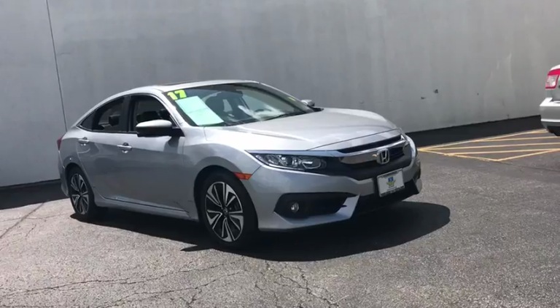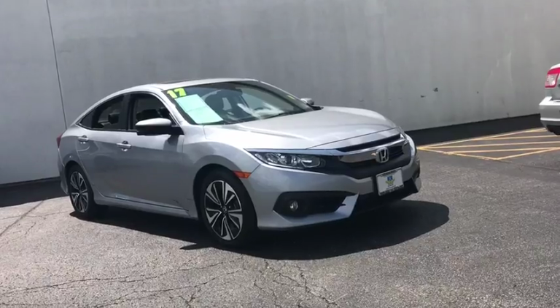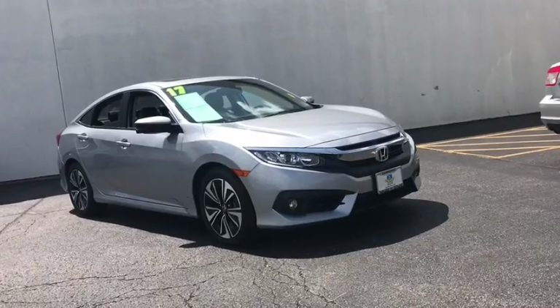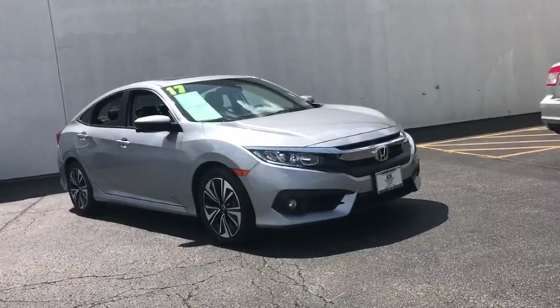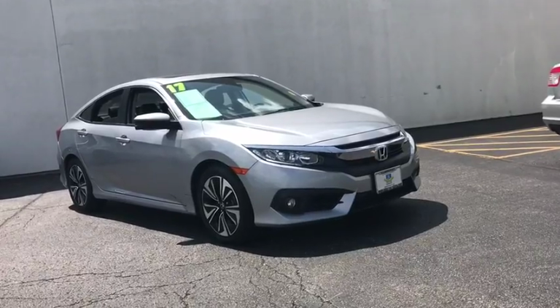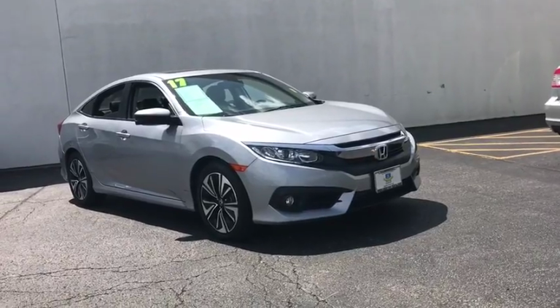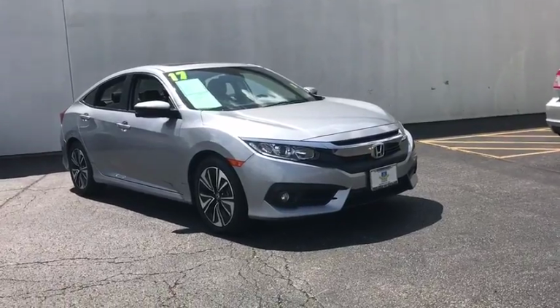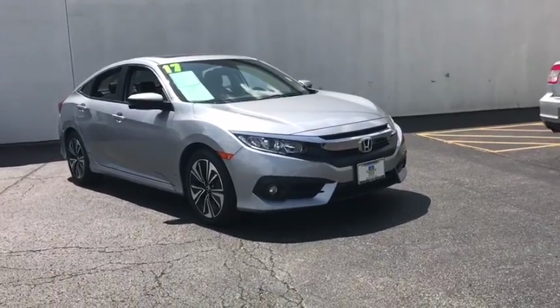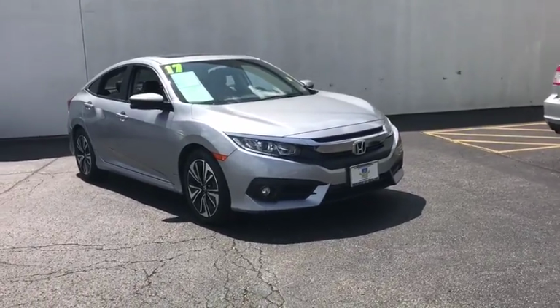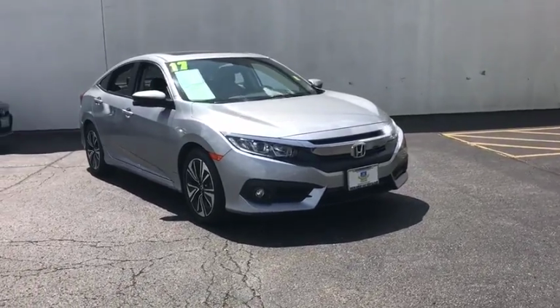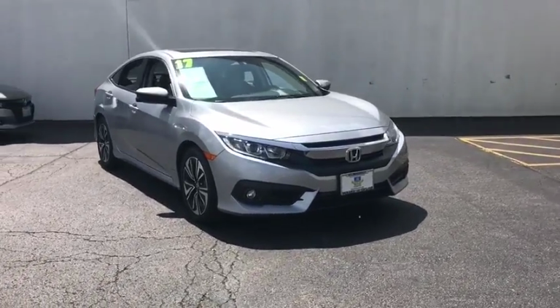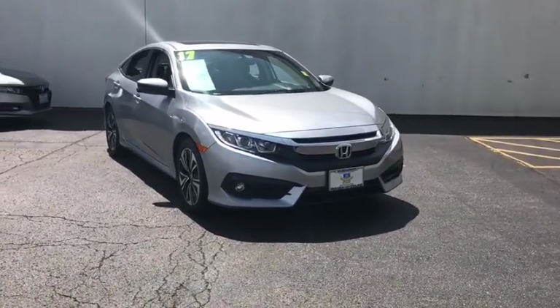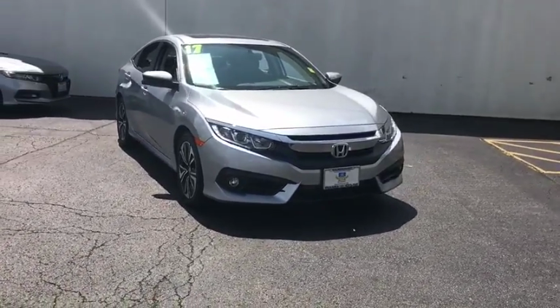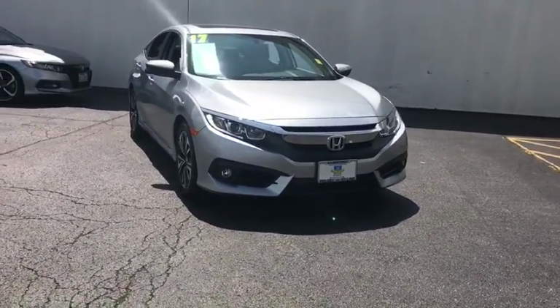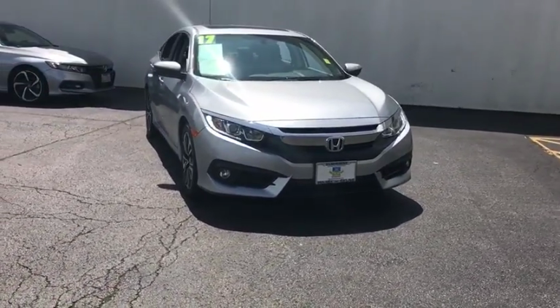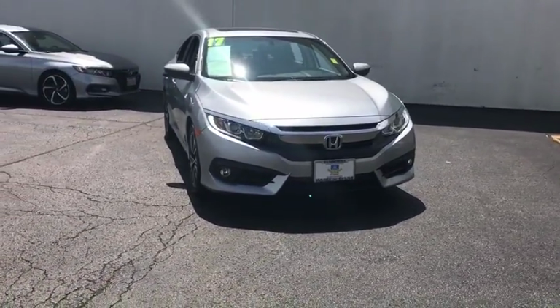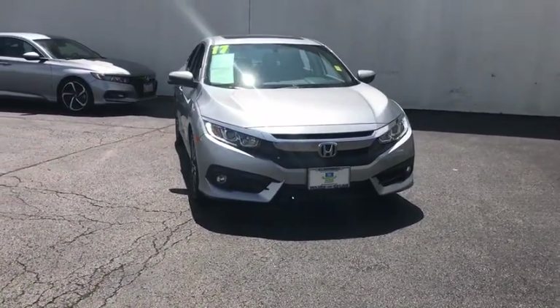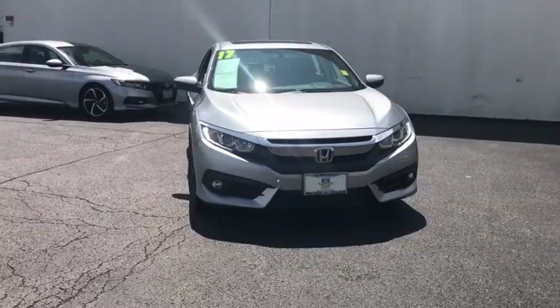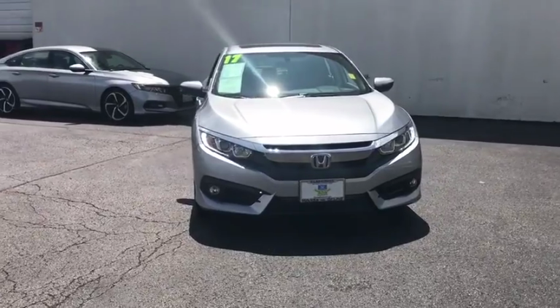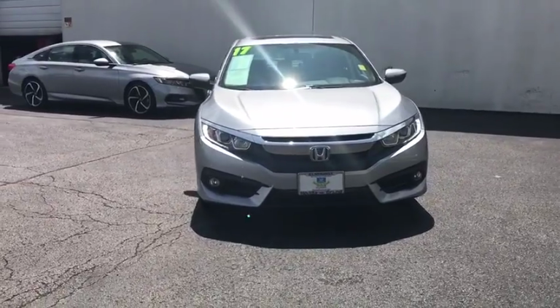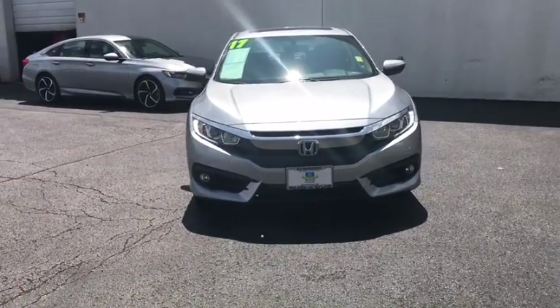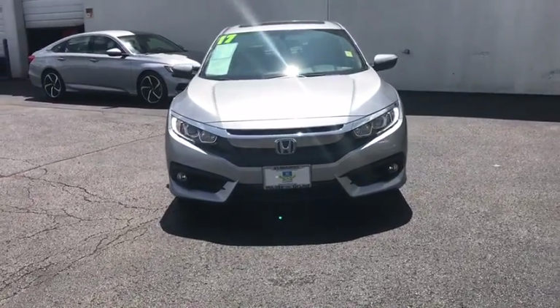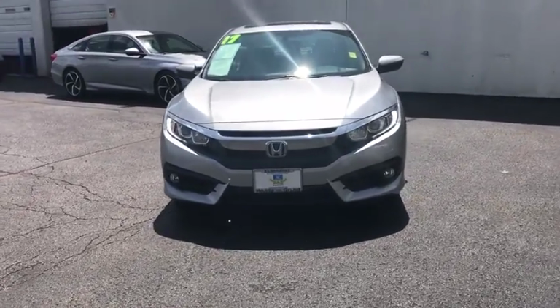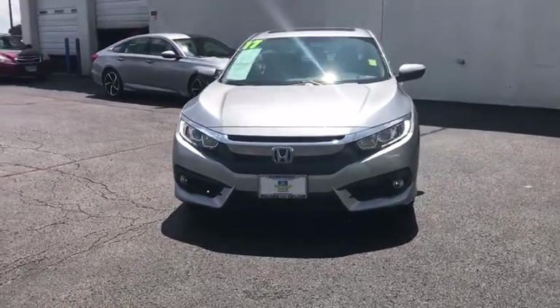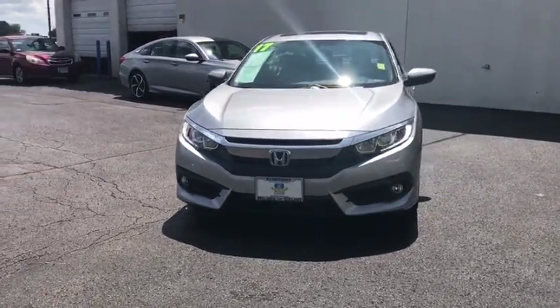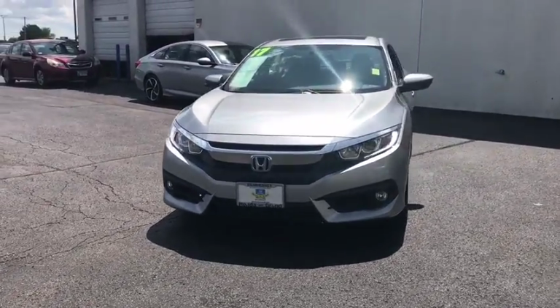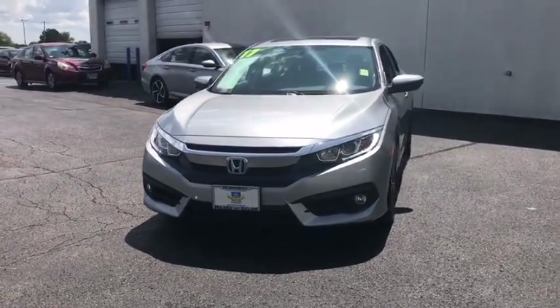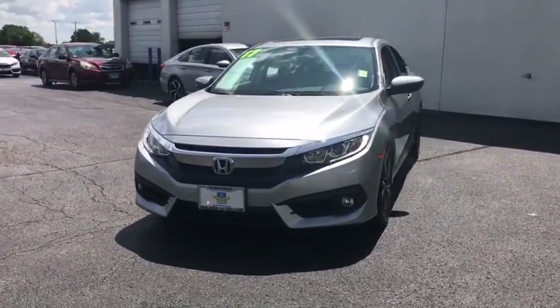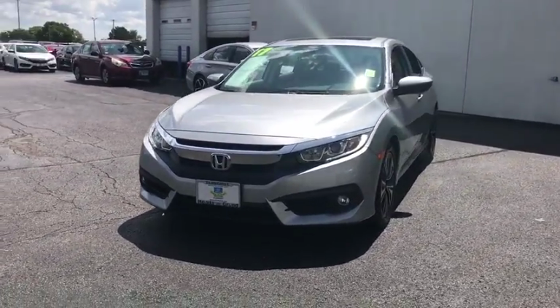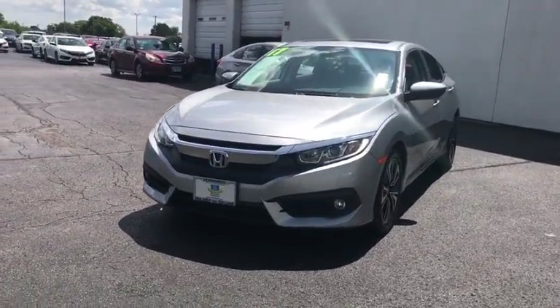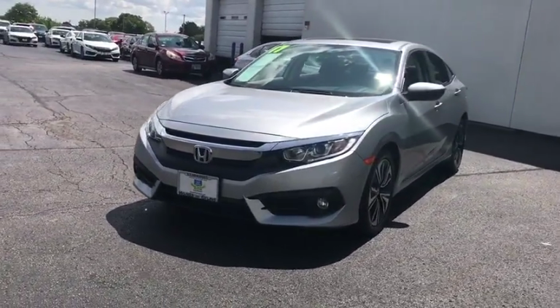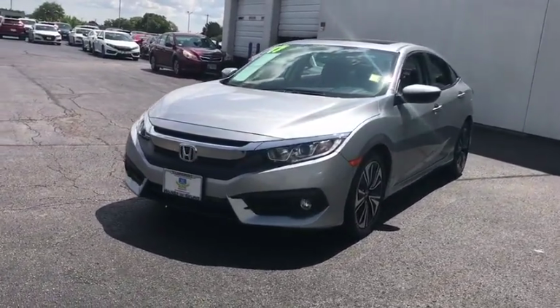The 2017 Honda Civic. Practical, awesome gas mileage, and incredibly reliable. This vehicle has less than 20,000 miles.